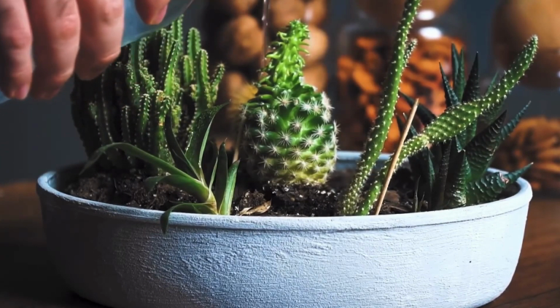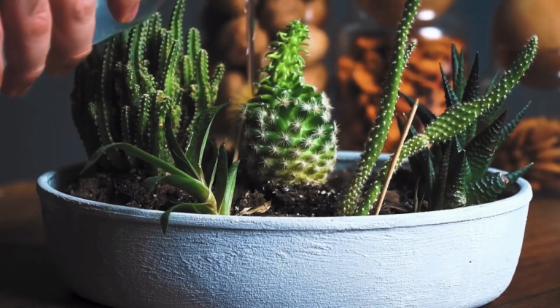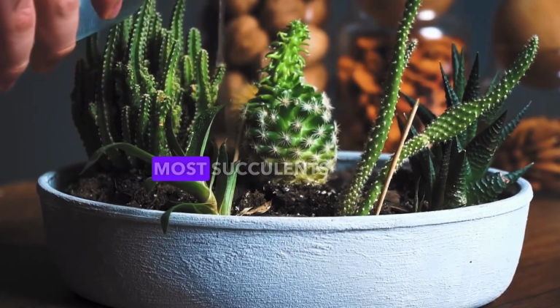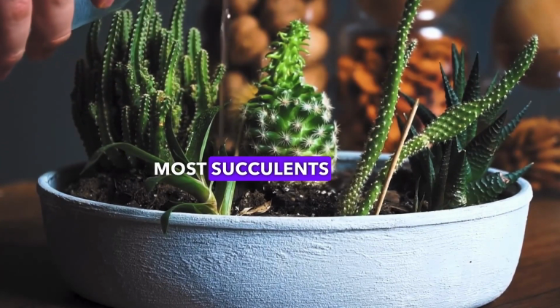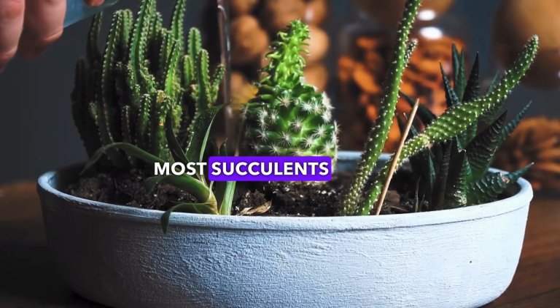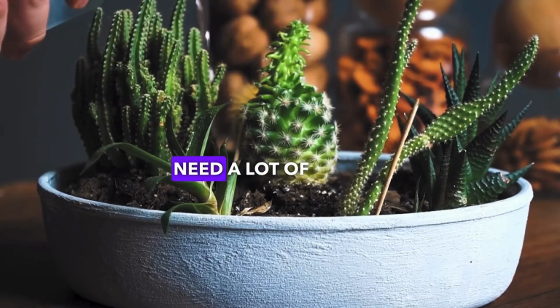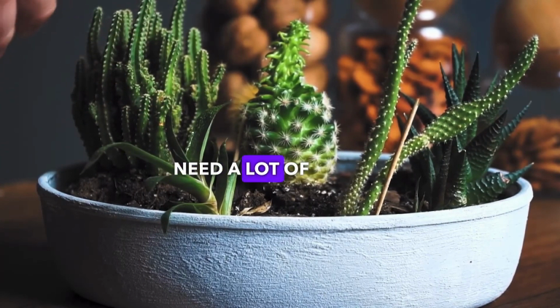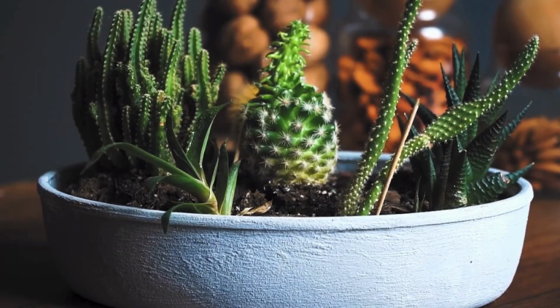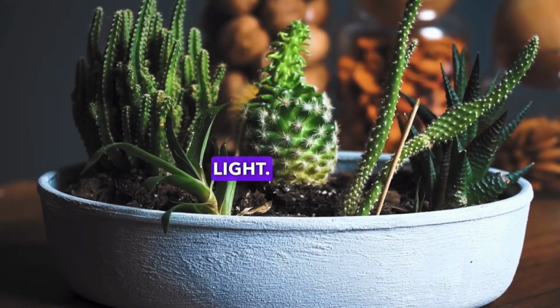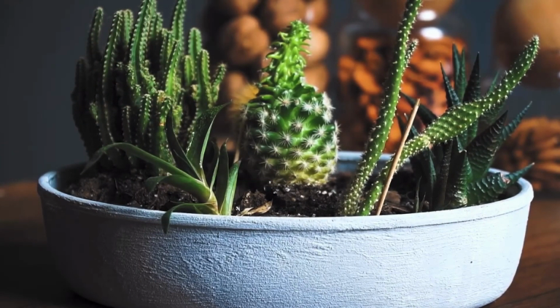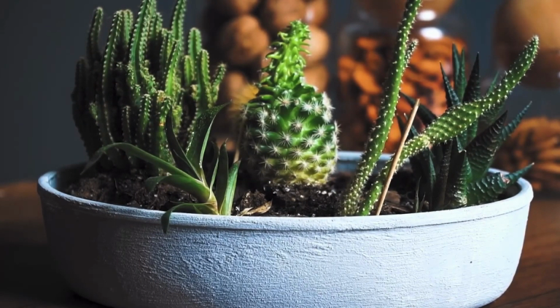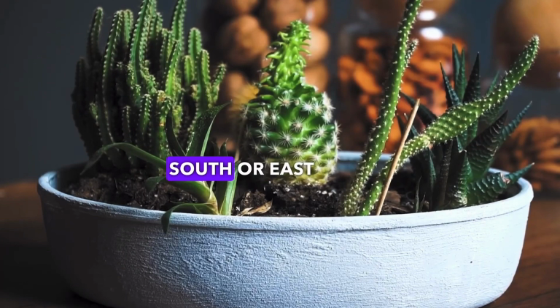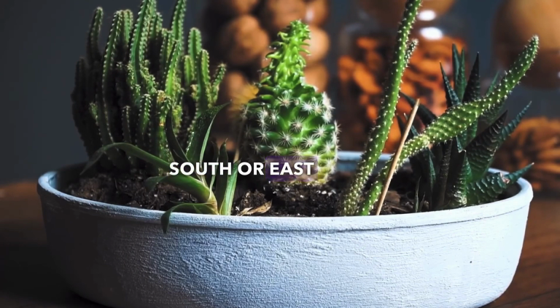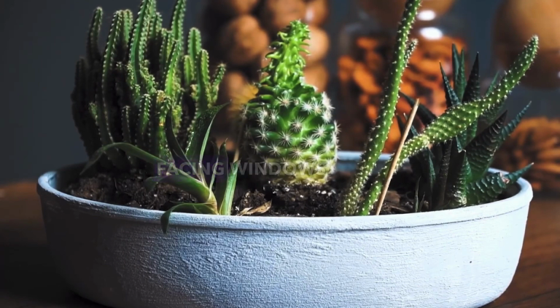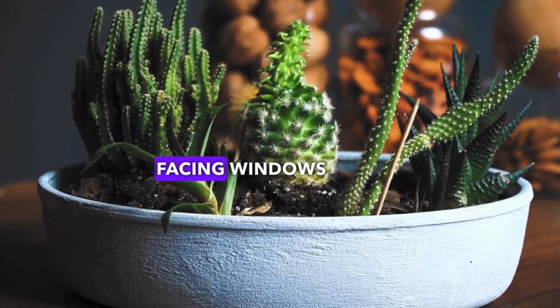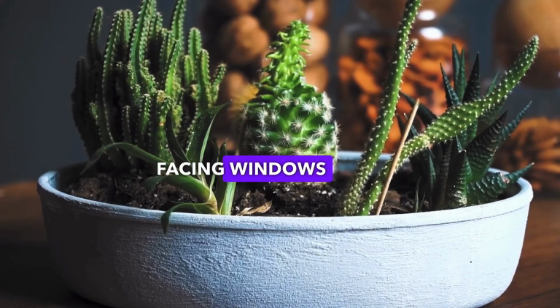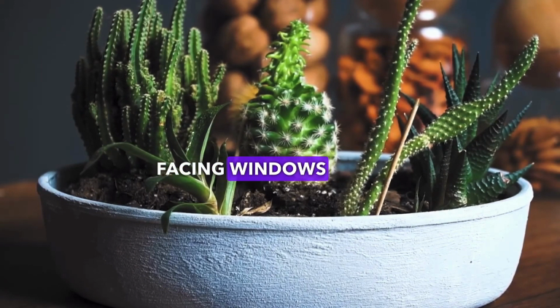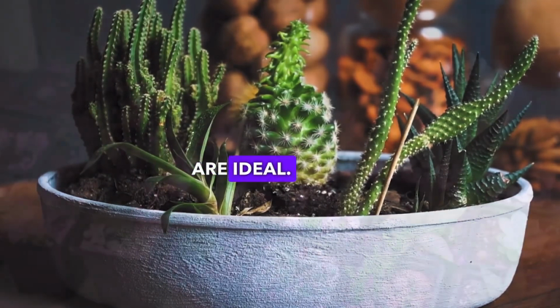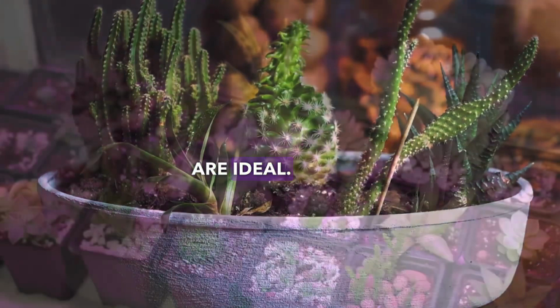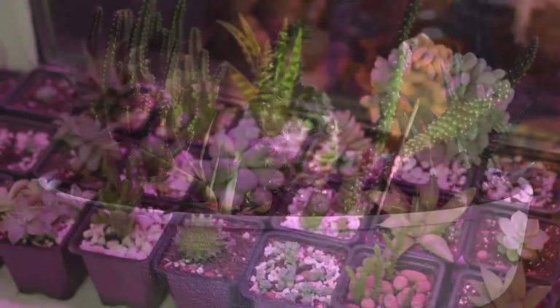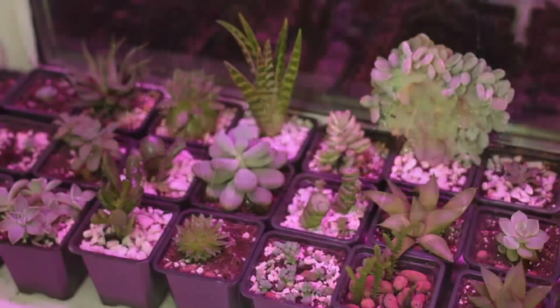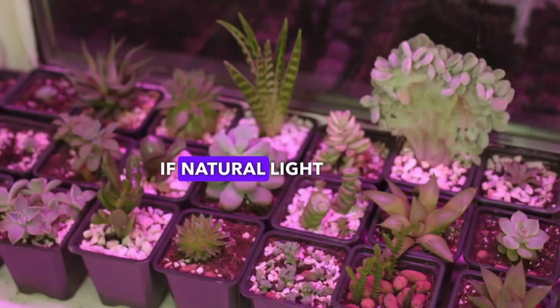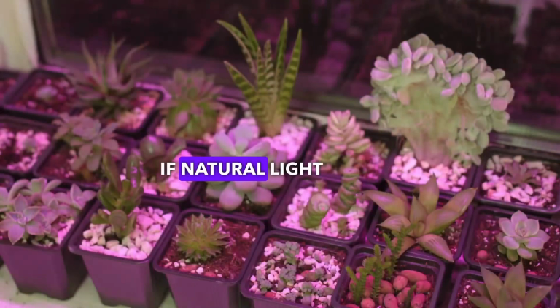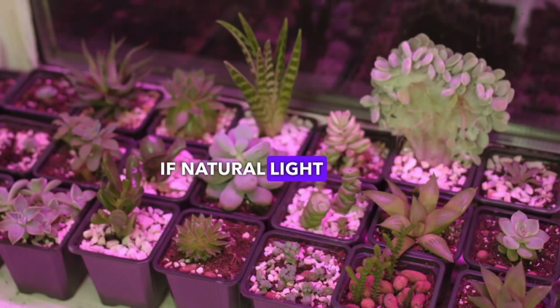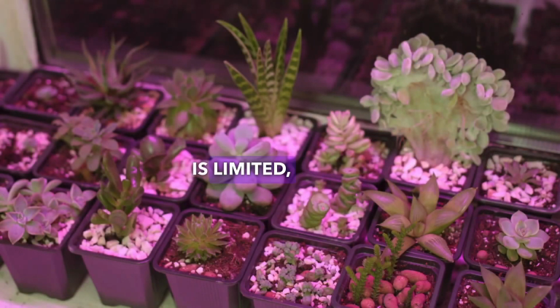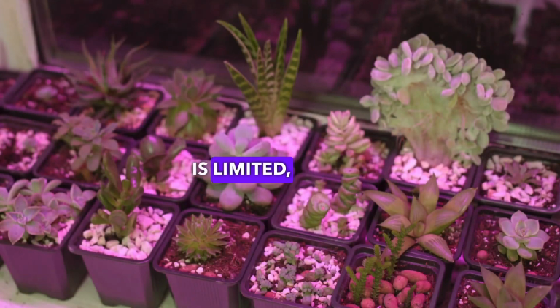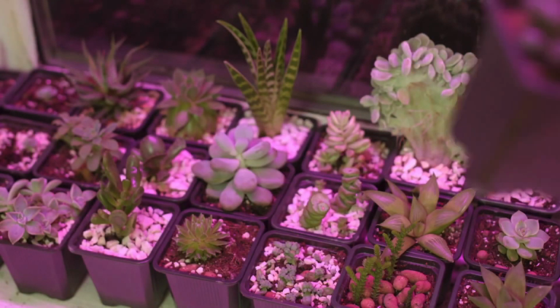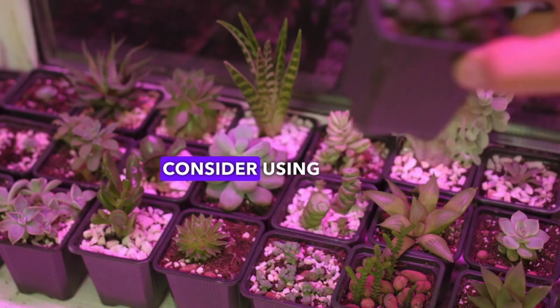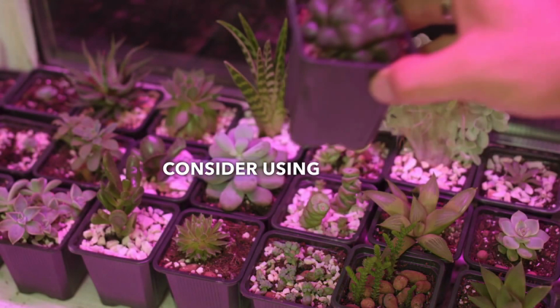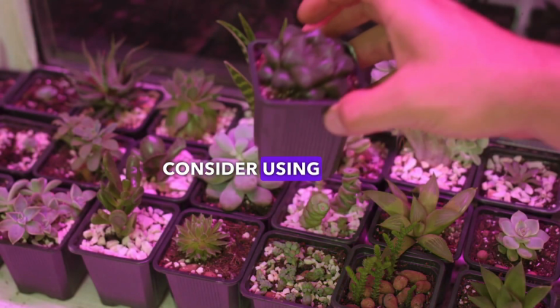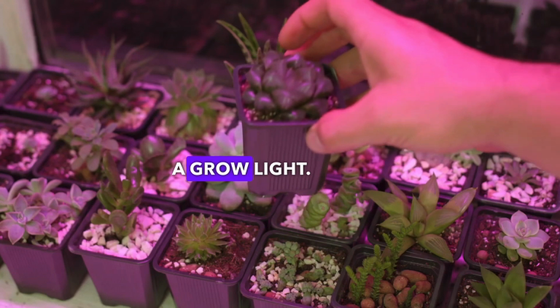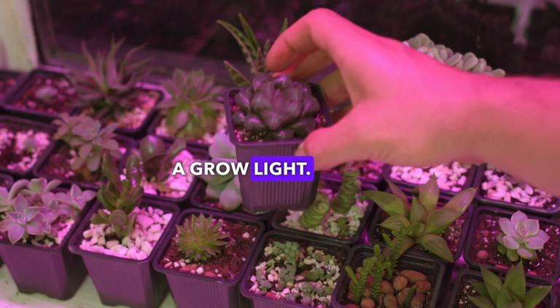Most succulents need a lot of light. South or east-facing windows are ideal. If natural light is limited, consider using a grow light.